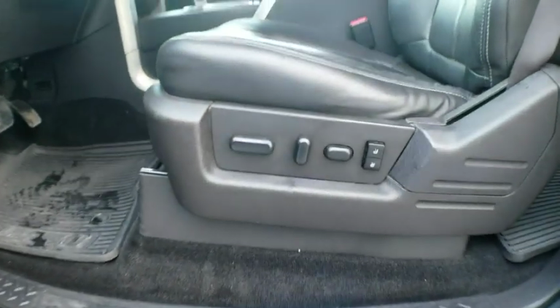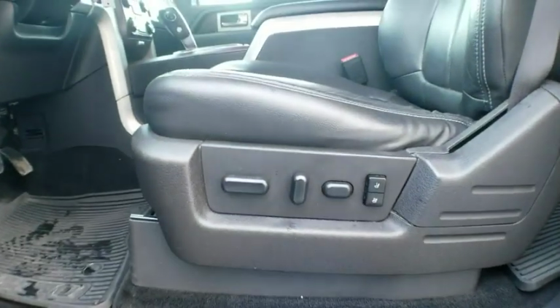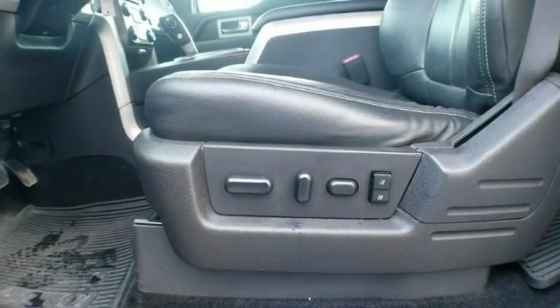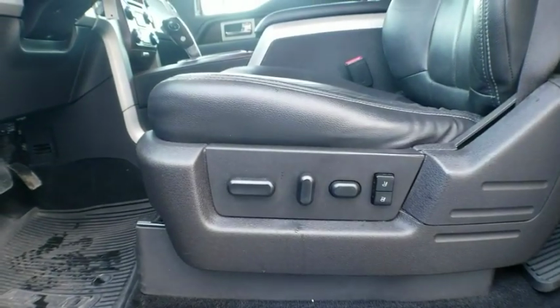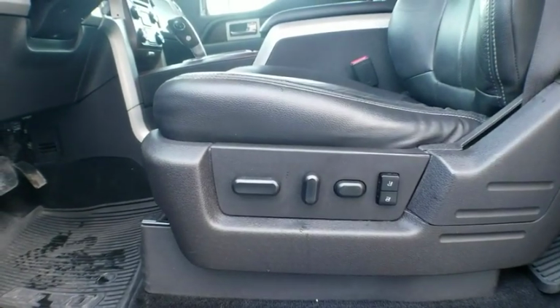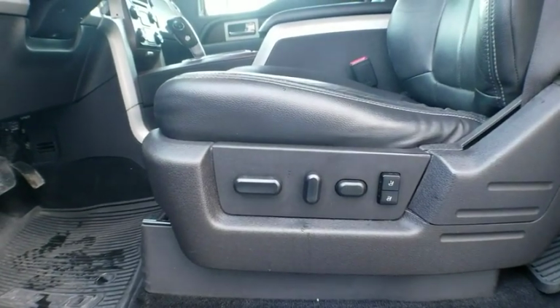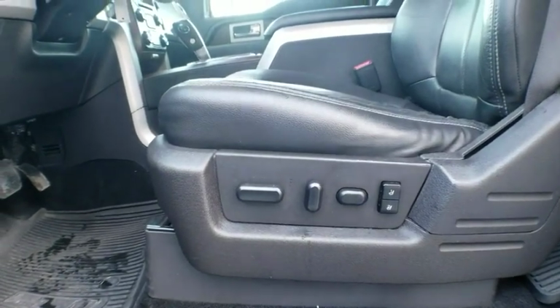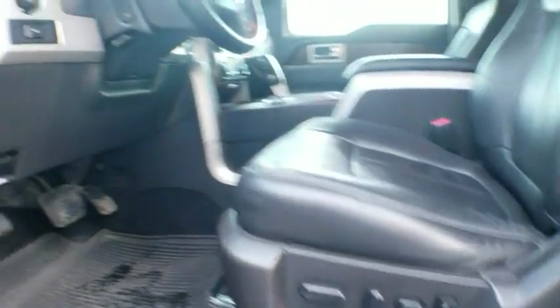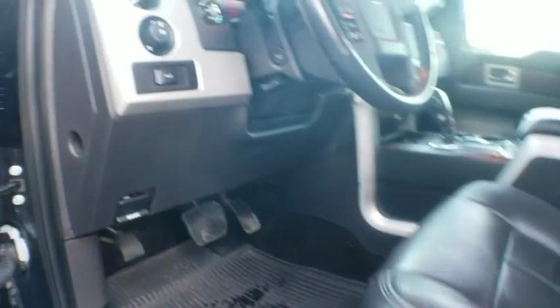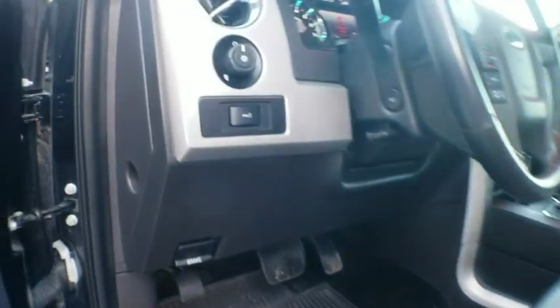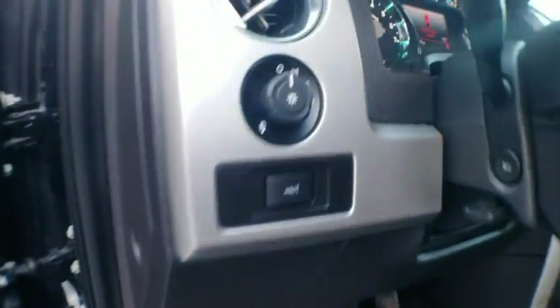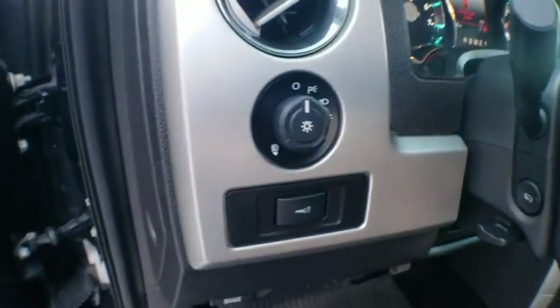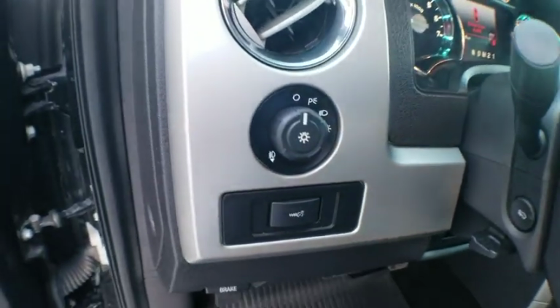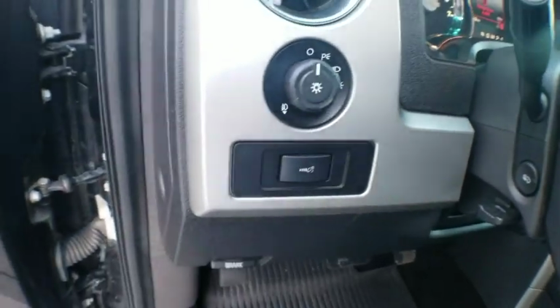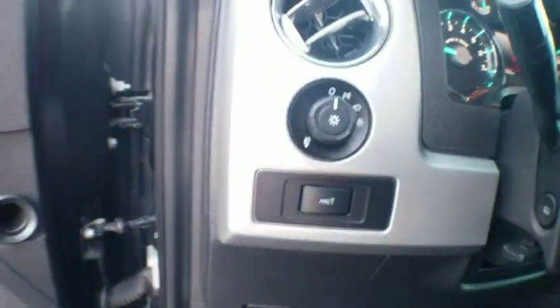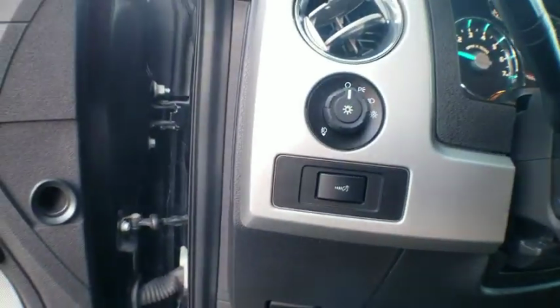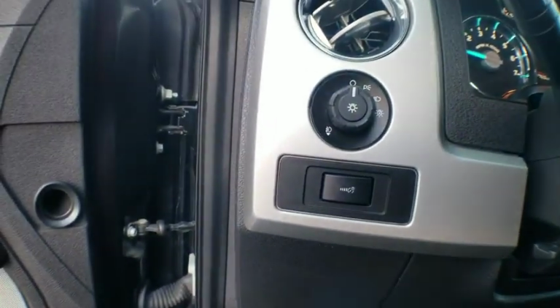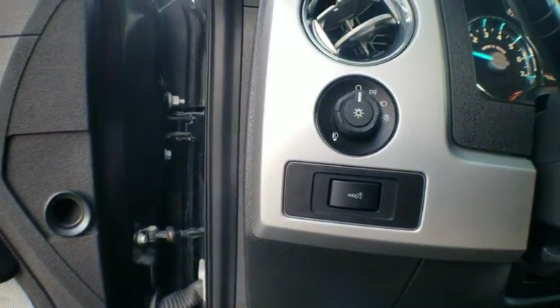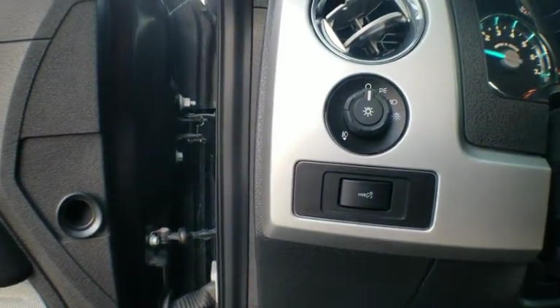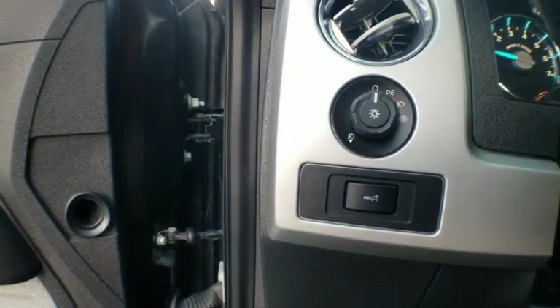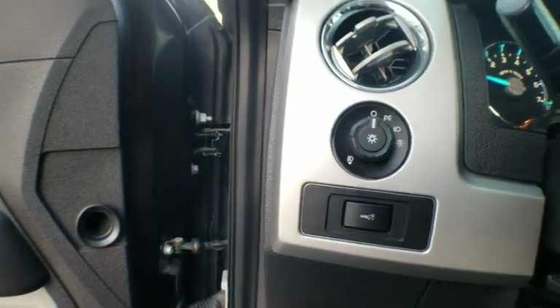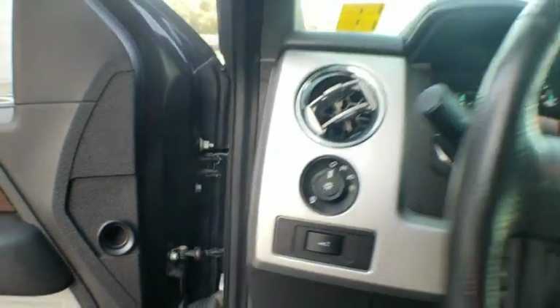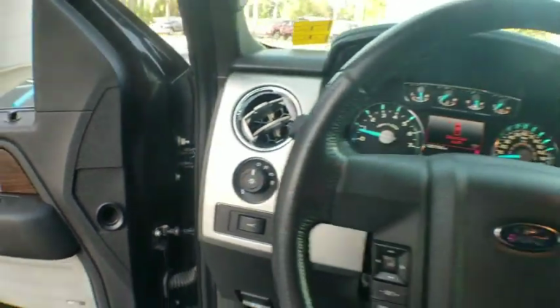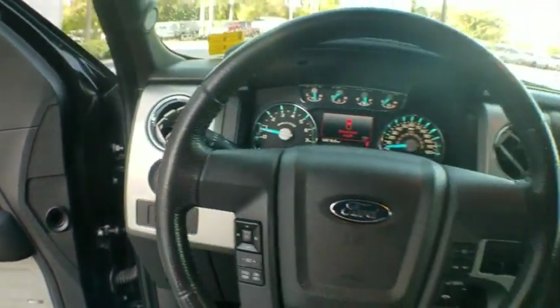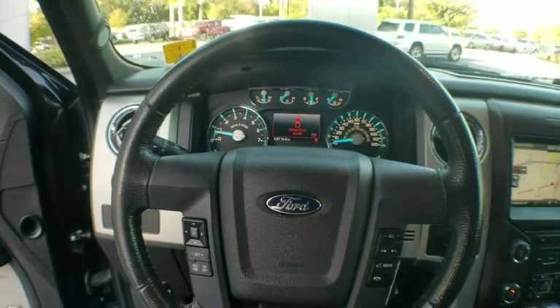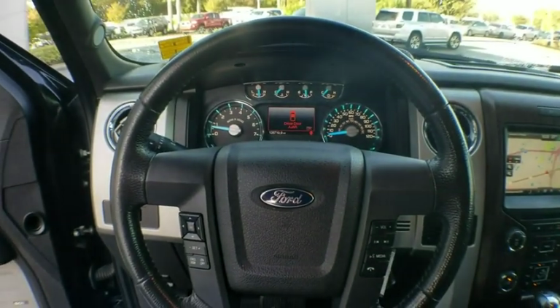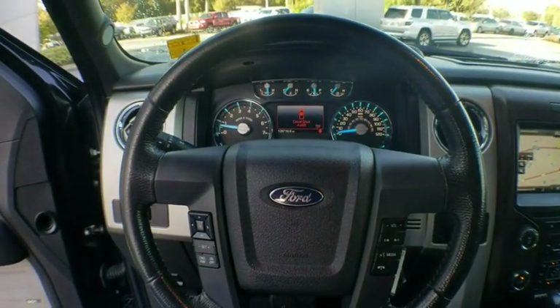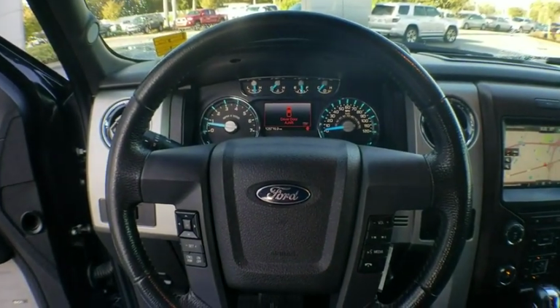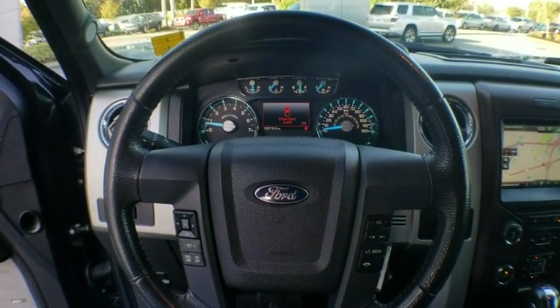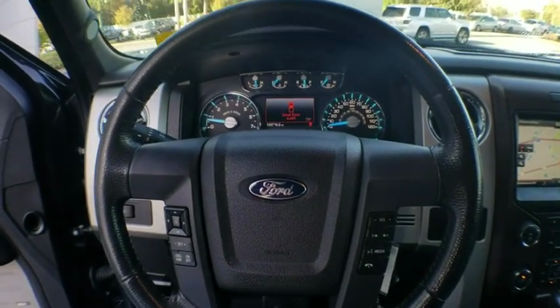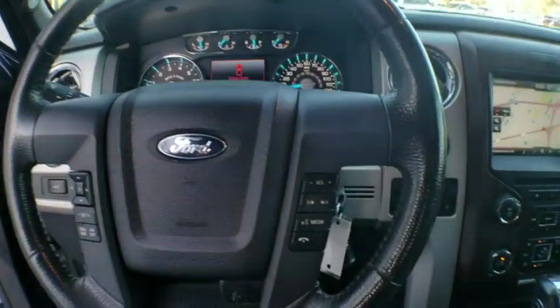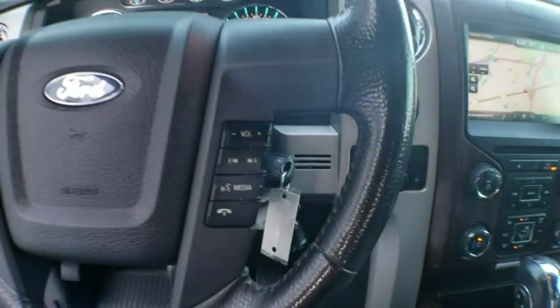Power windows, security system, CD player, rear window defroster, fog lights, compass, trip computer, heated front seats, tachometer, remote keyless entry, Sirius satellite radio.